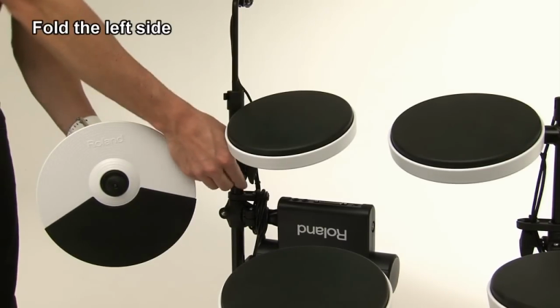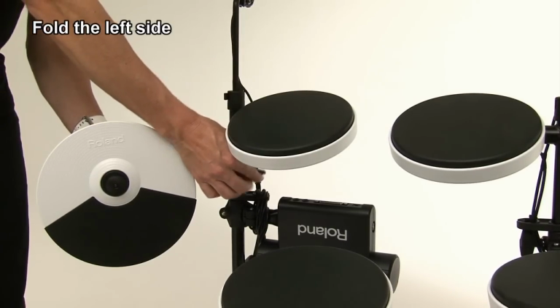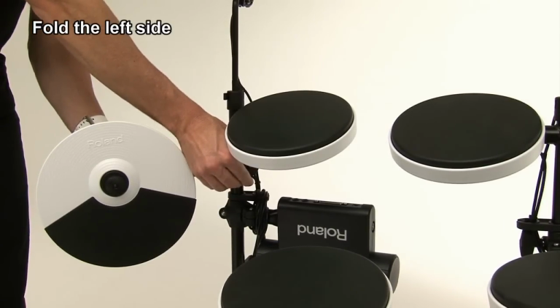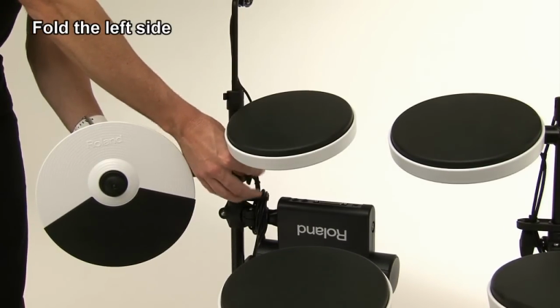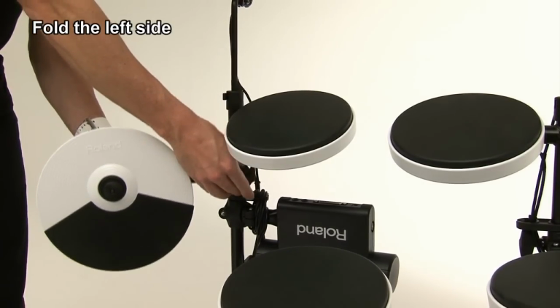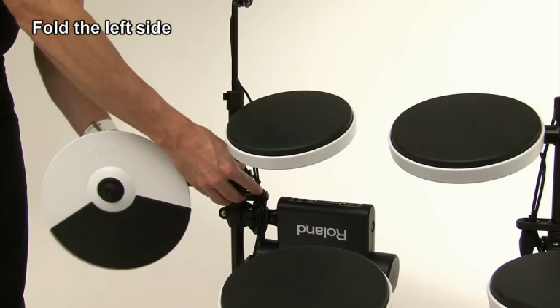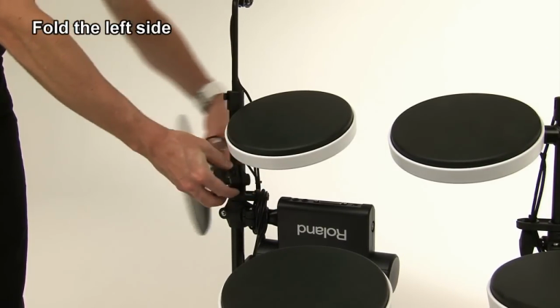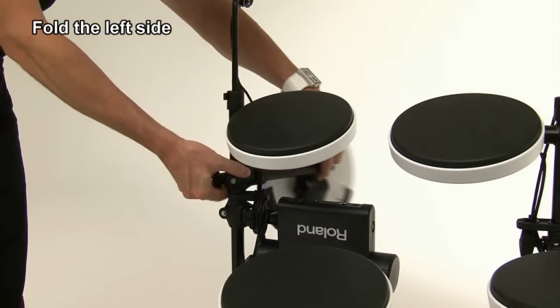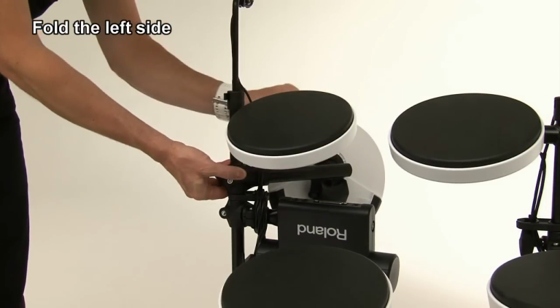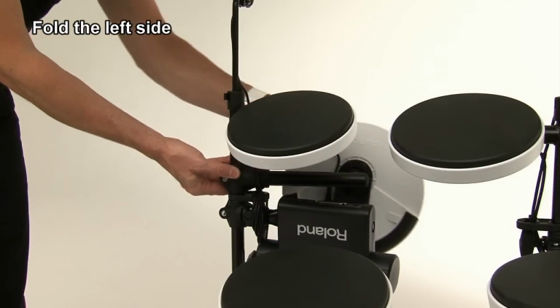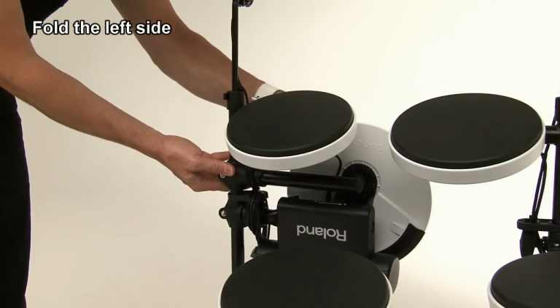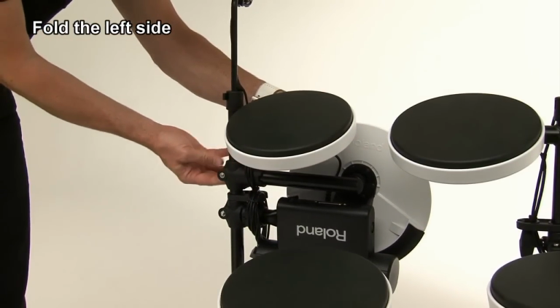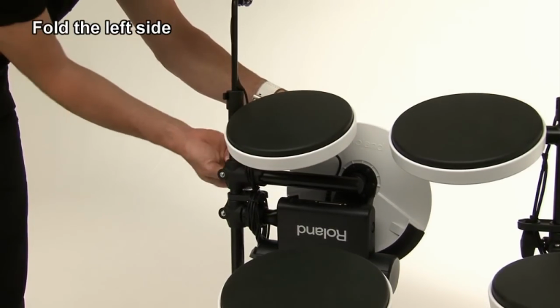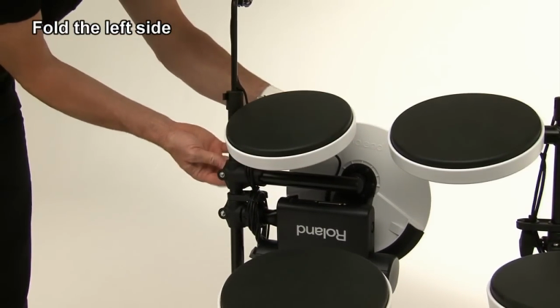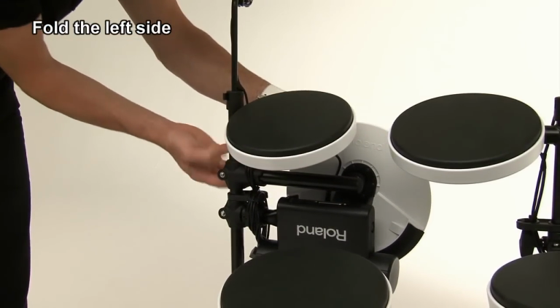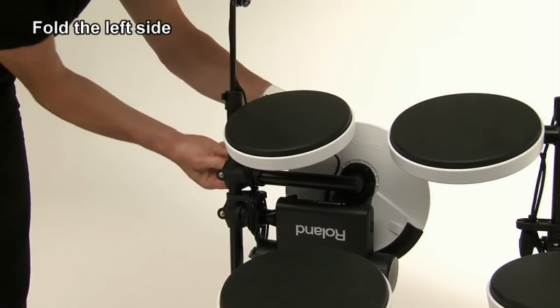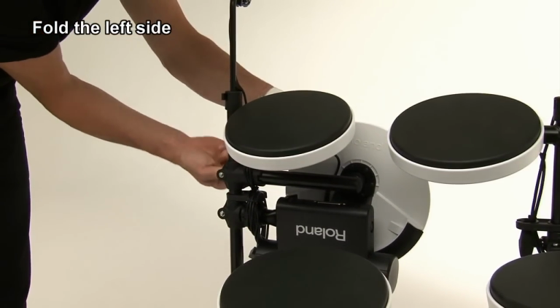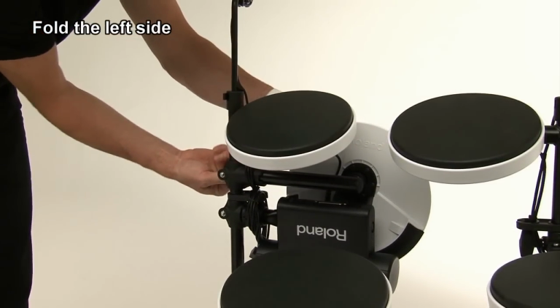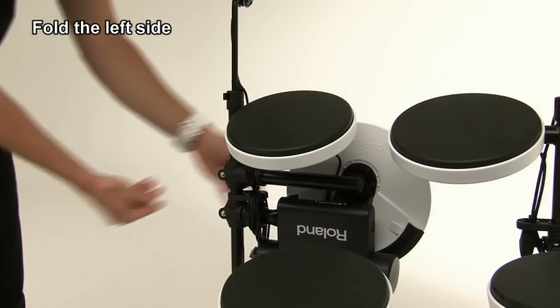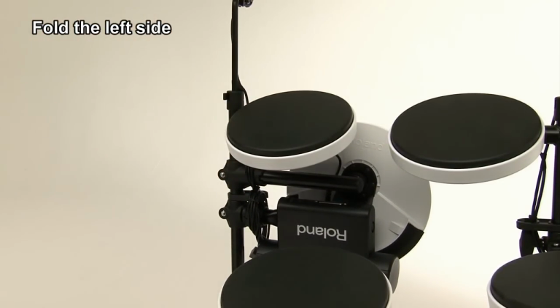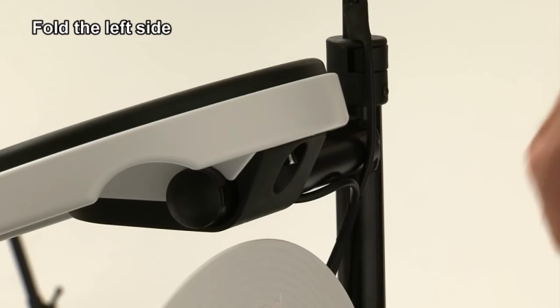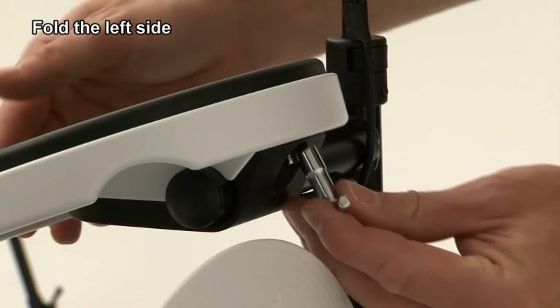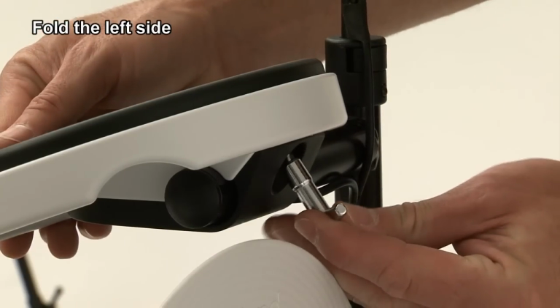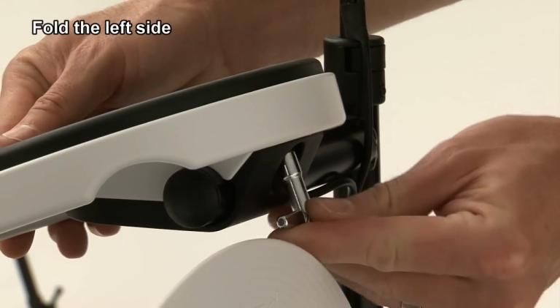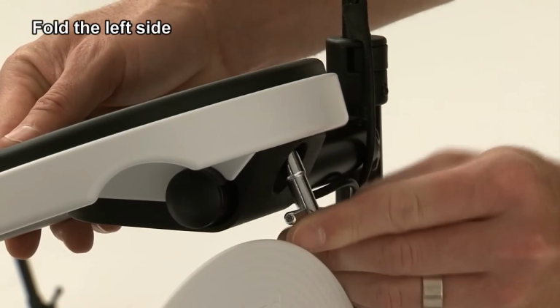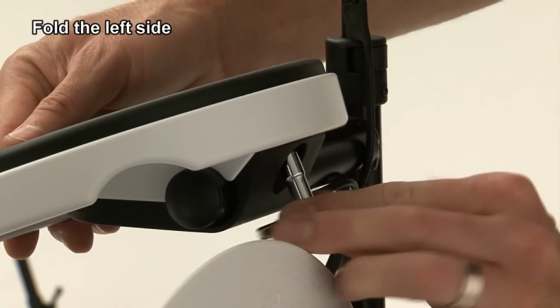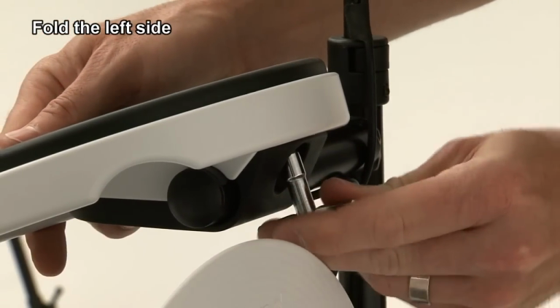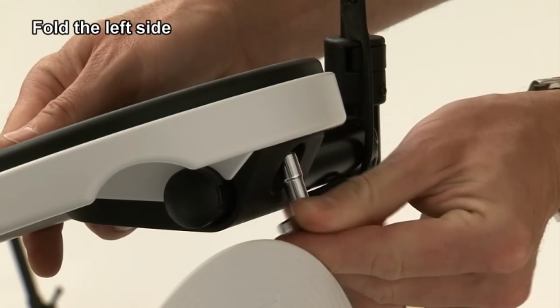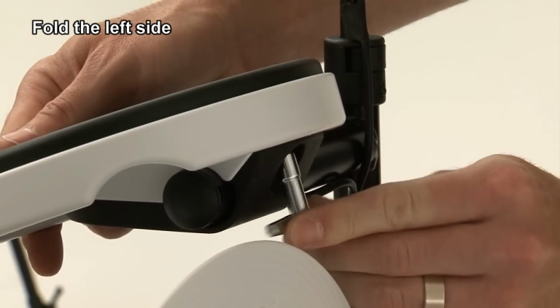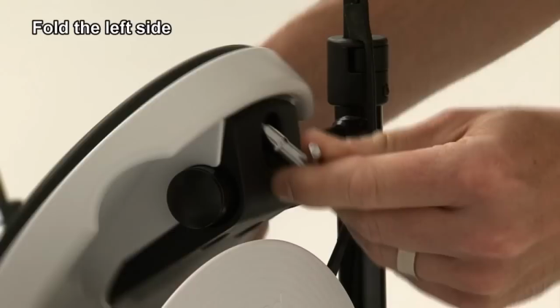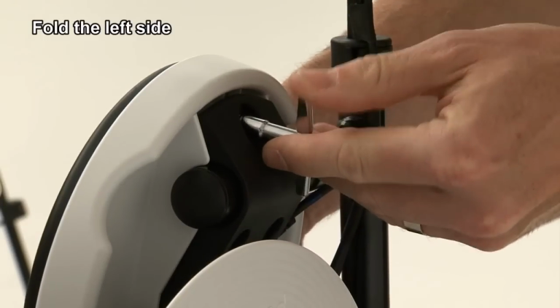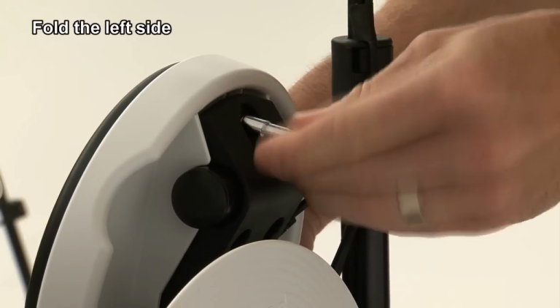Loosen the hand knob and swing the arm and hi-hat around to the front side of the kit. Then tighten the knob firmly. Loosen the bolt to fold Tom 1 to be in a vertical position, and tighten the bolt.